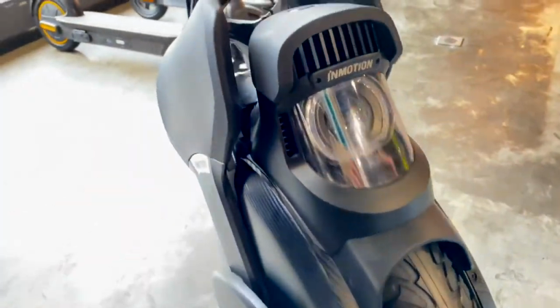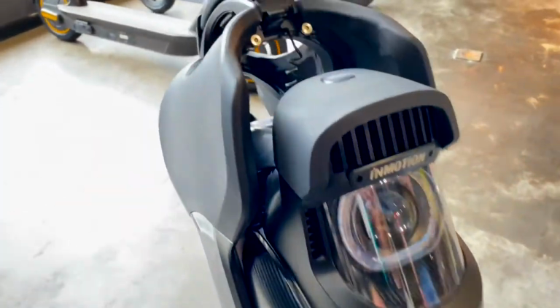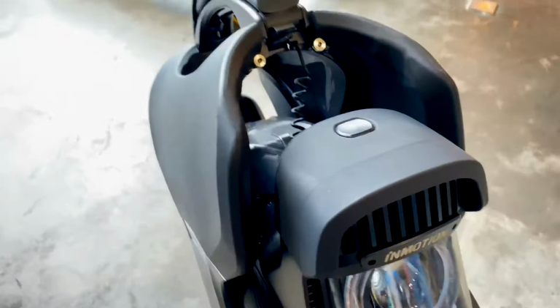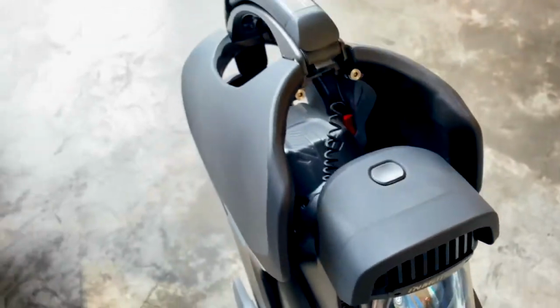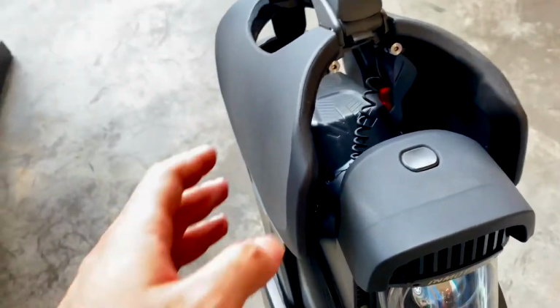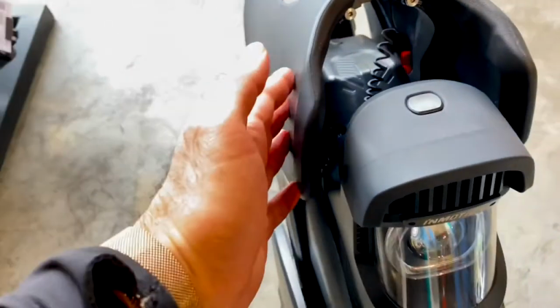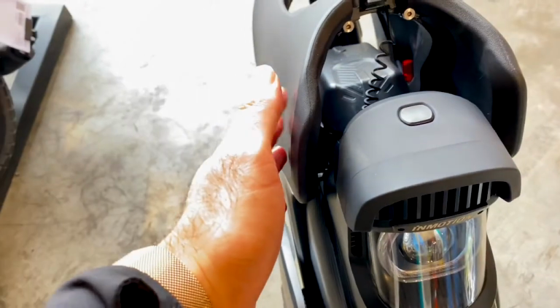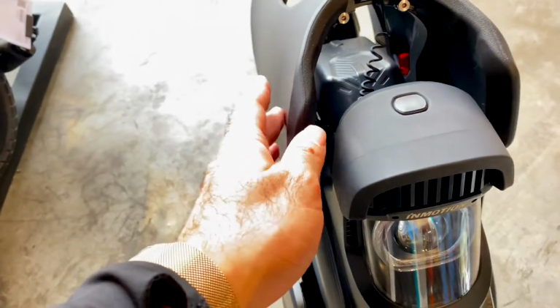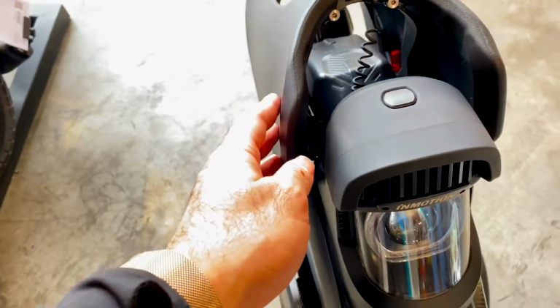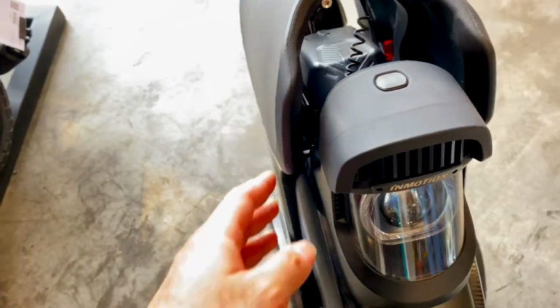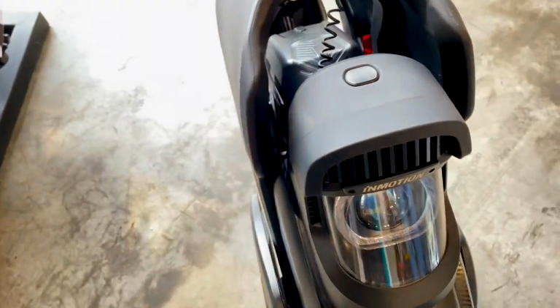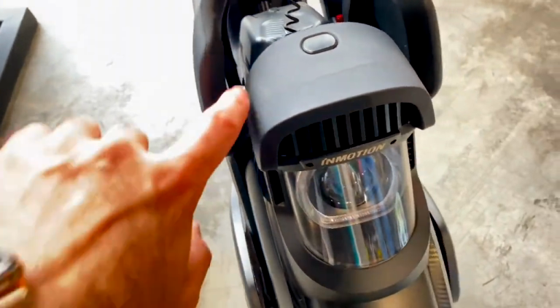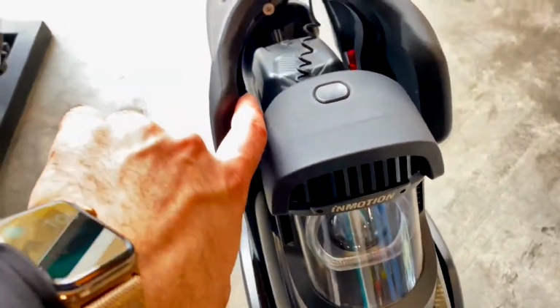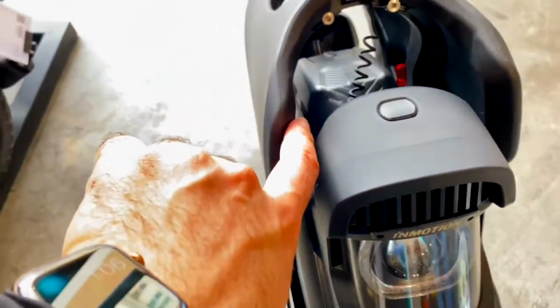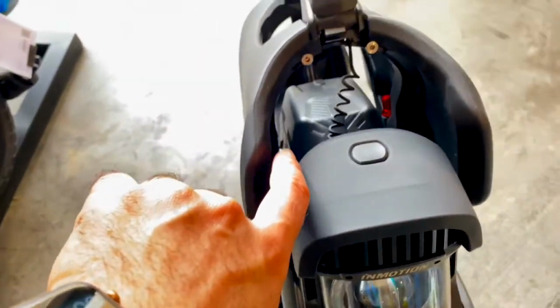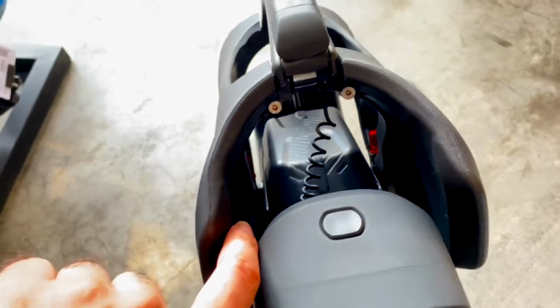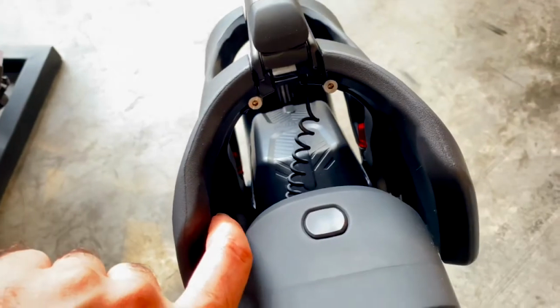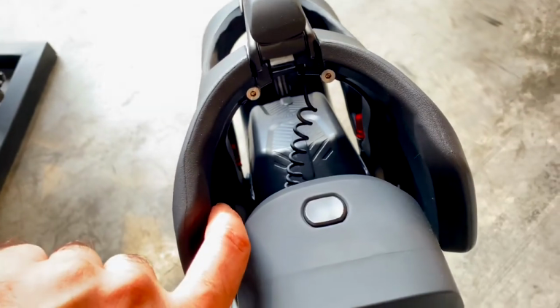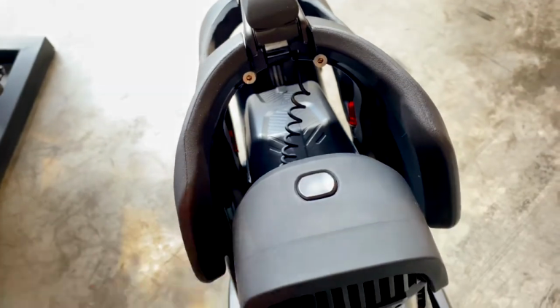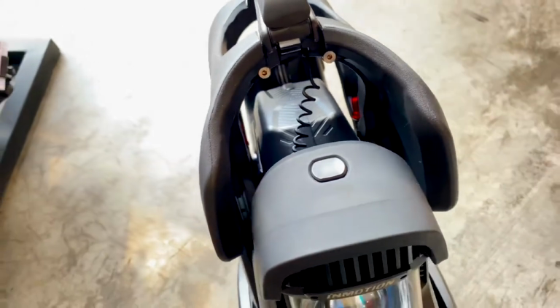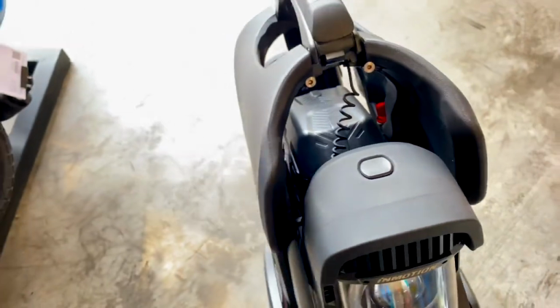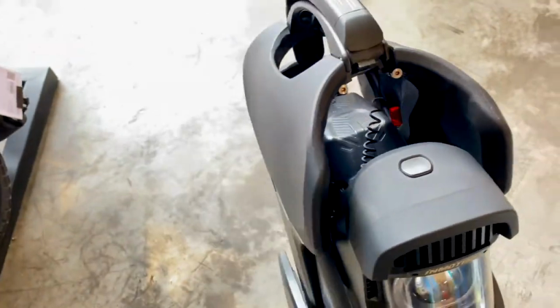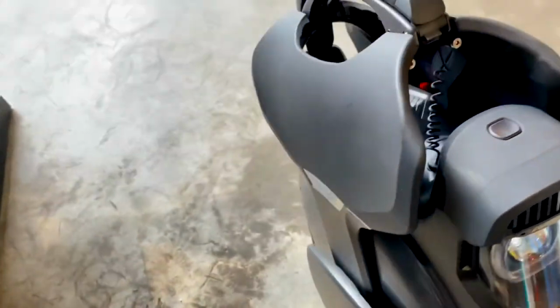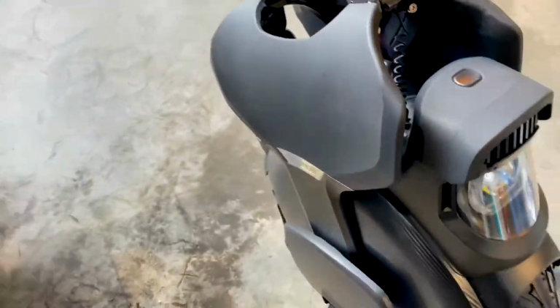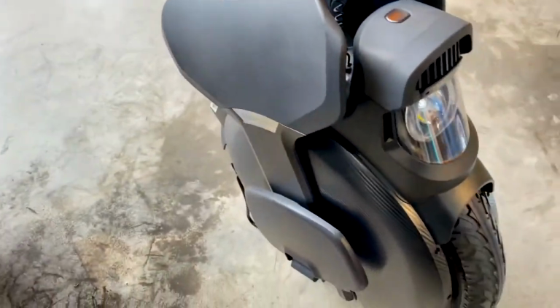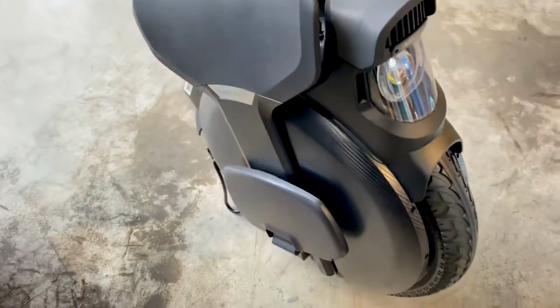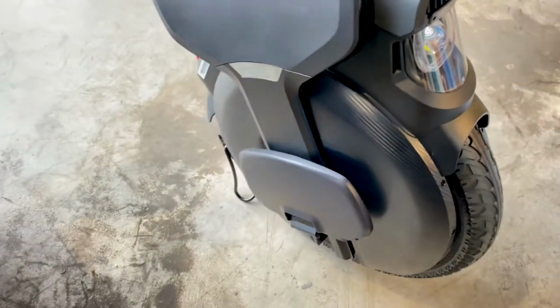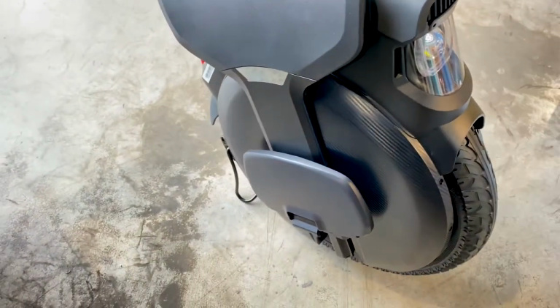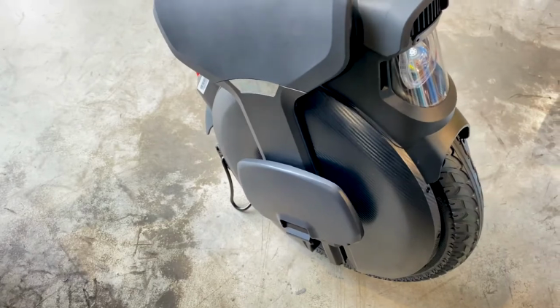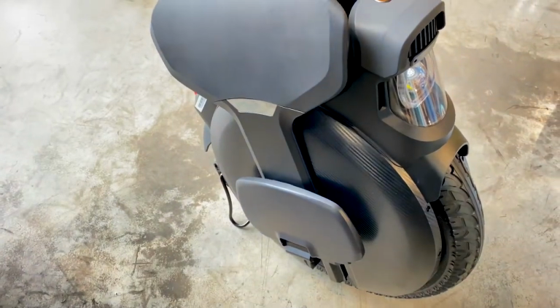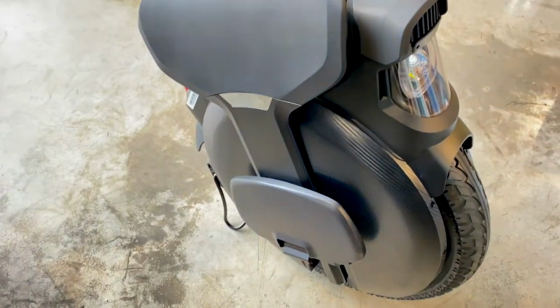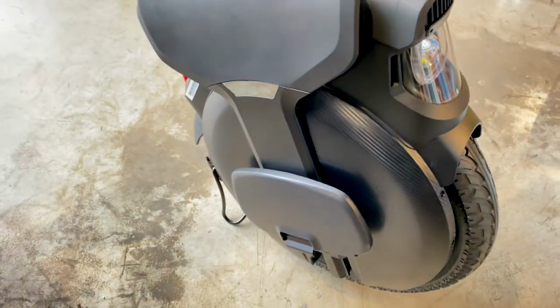Here you have the pedals for your legs — they are kind of far away from the body as you can see here, but actually guys it's amazing. It's not like the Inmotion, it's not like the Ninebot Z10 at all.